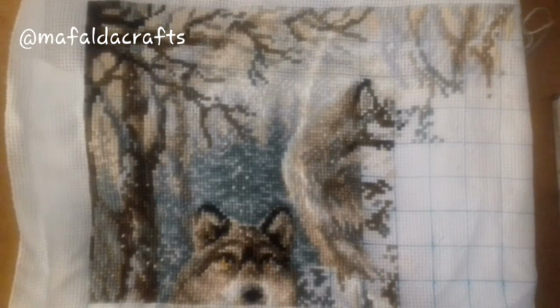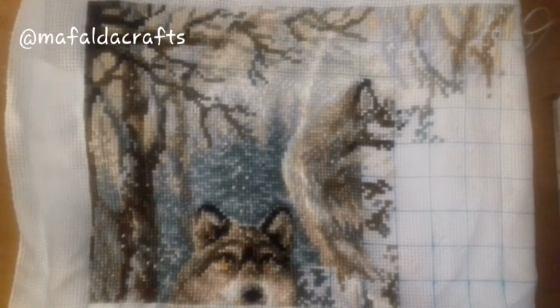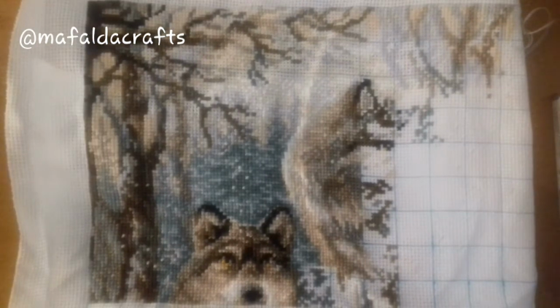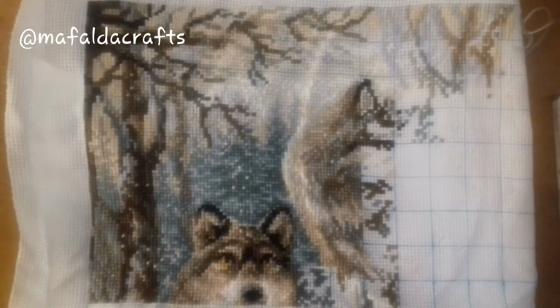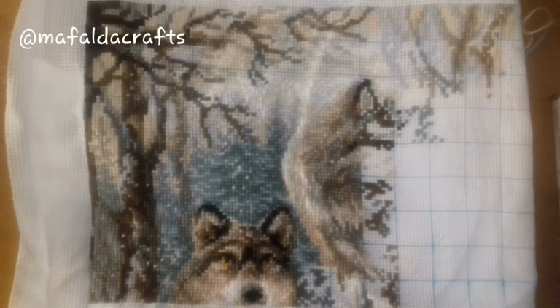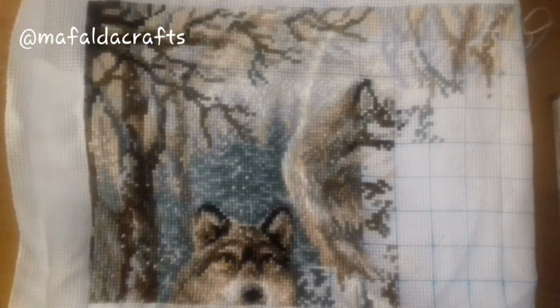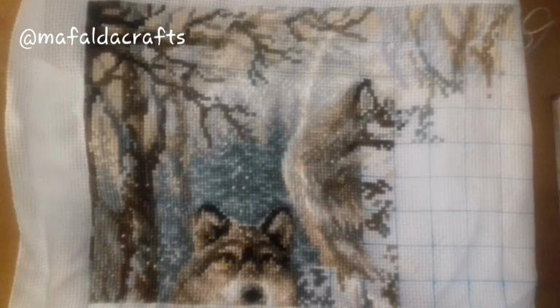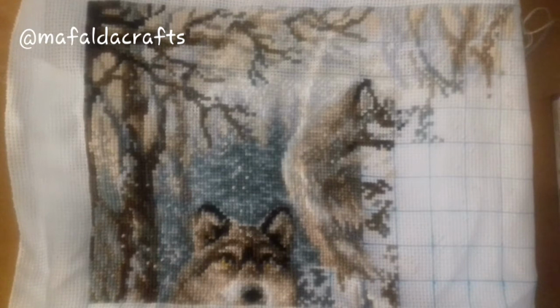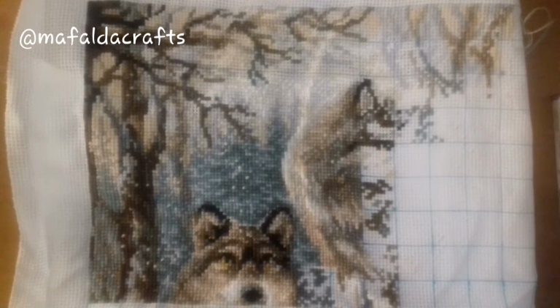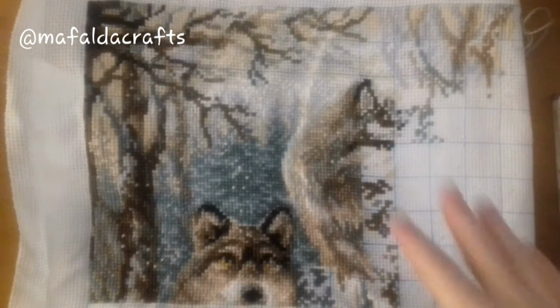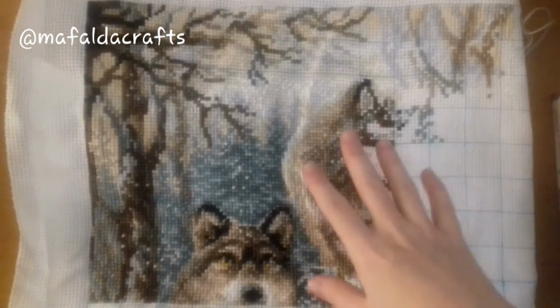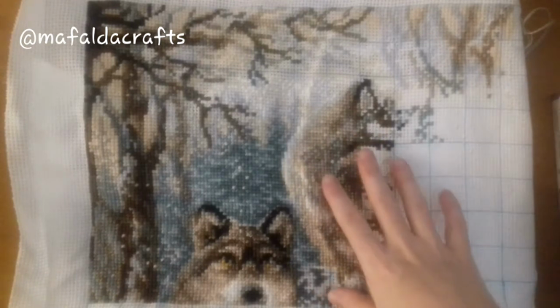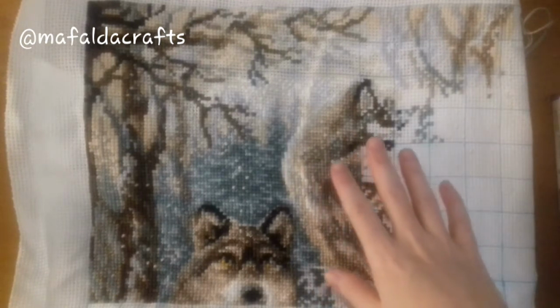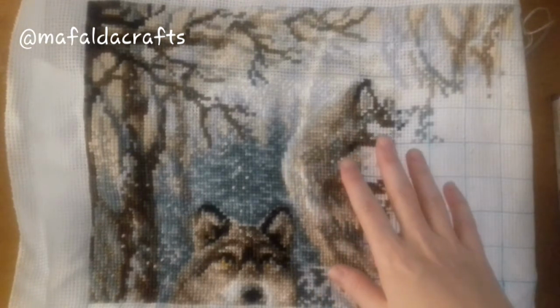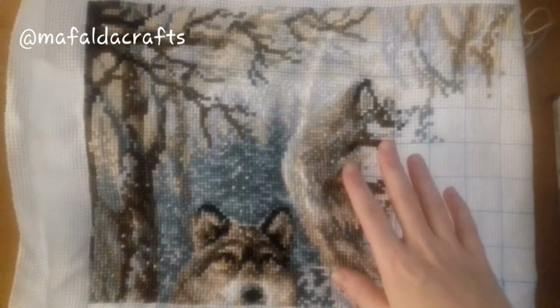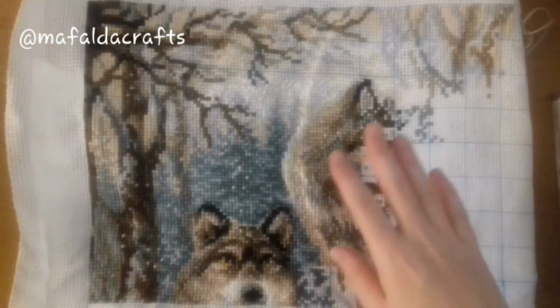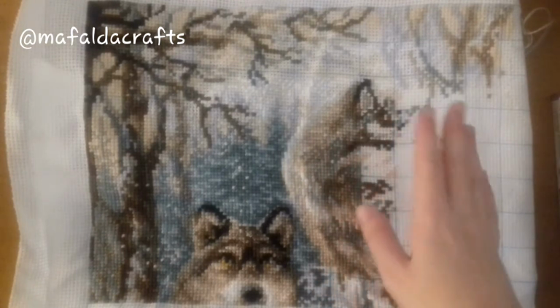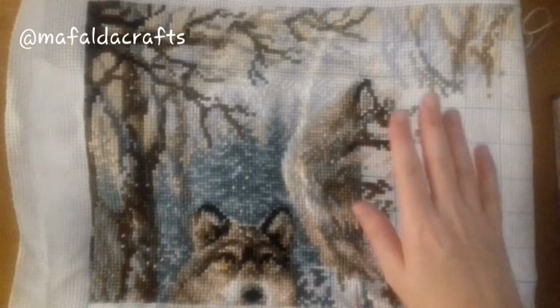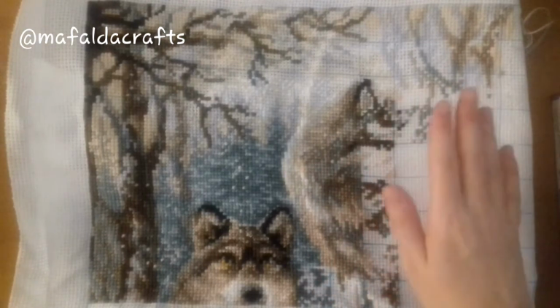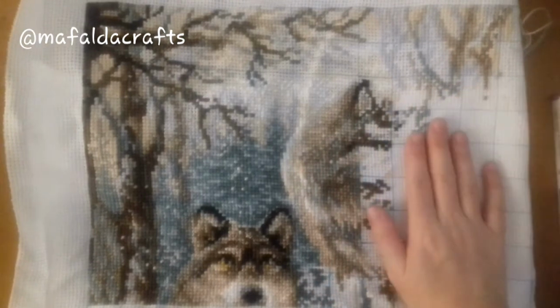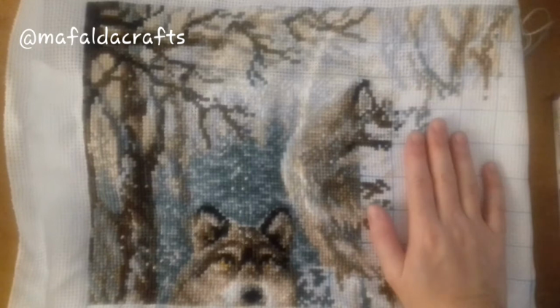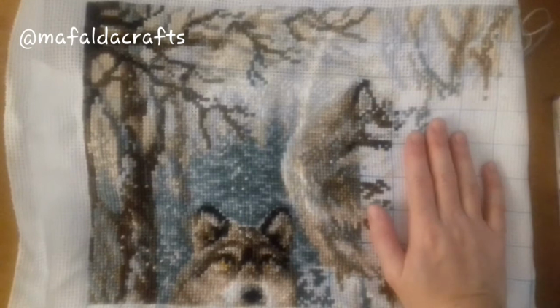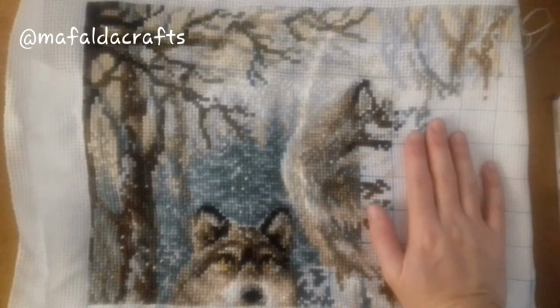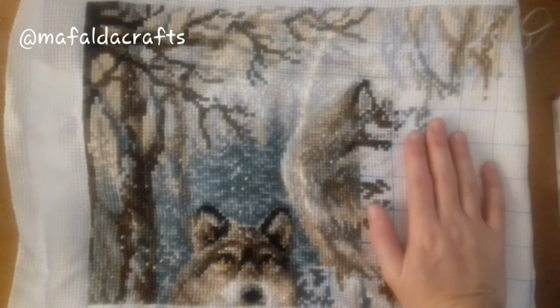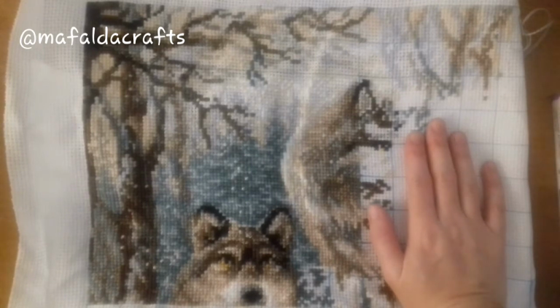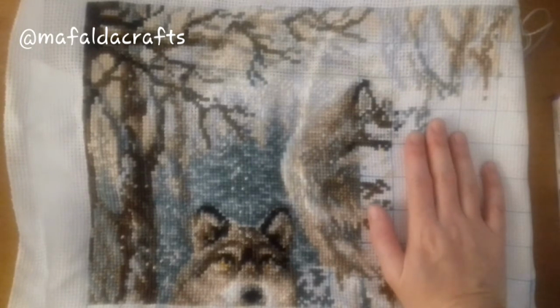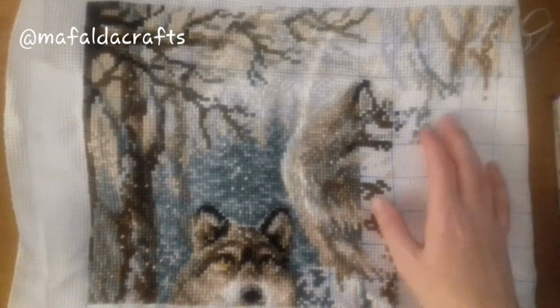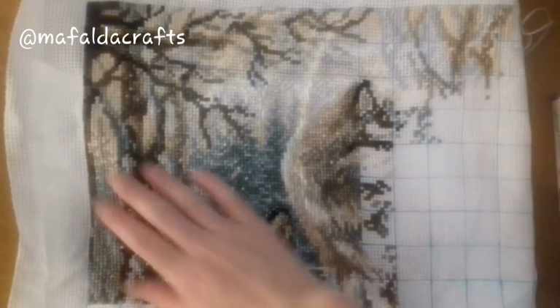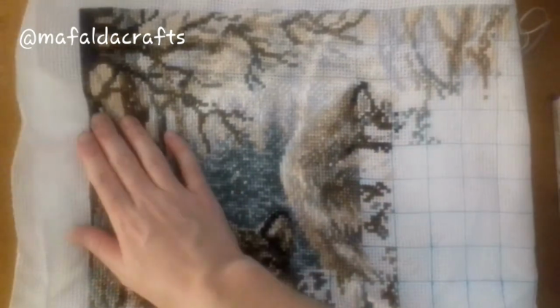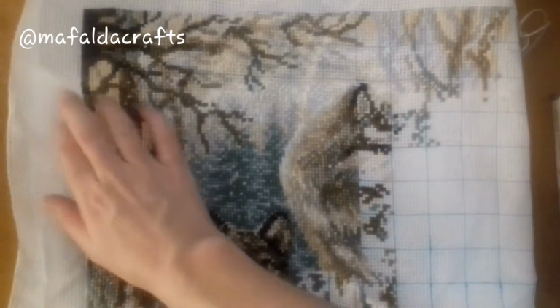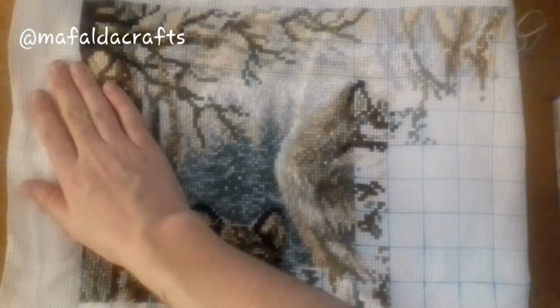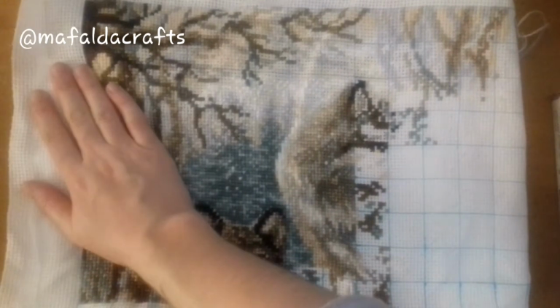So this is all that I have done. I'm still waiting for another kit that still hasn't arrived, but maybe this week it will.